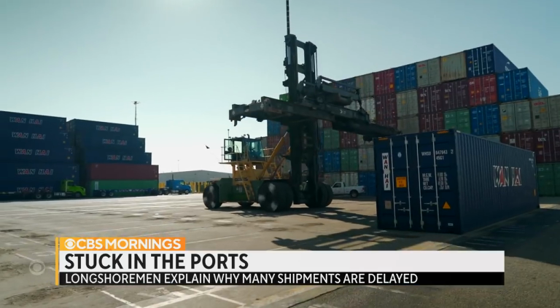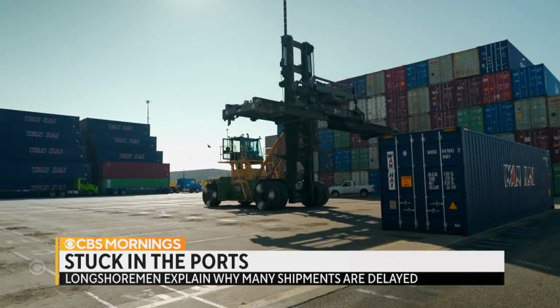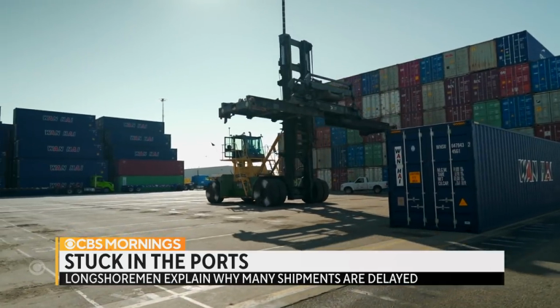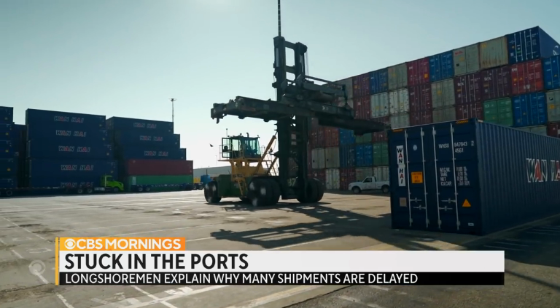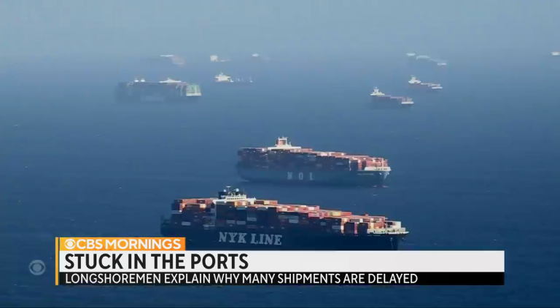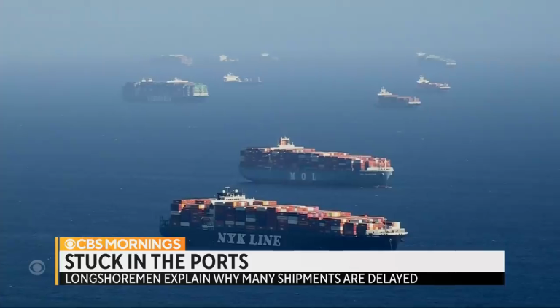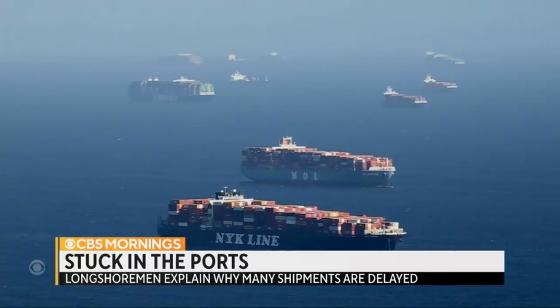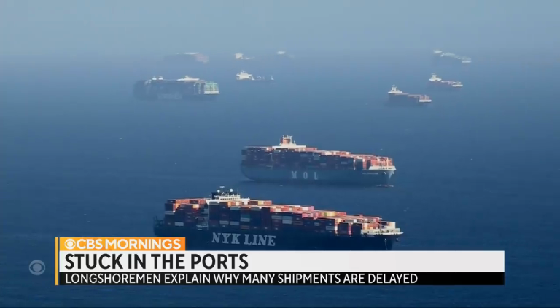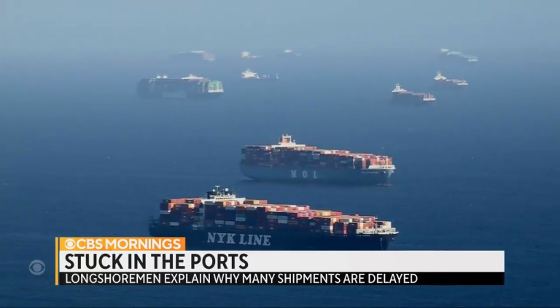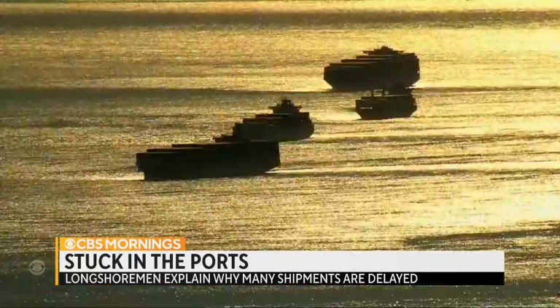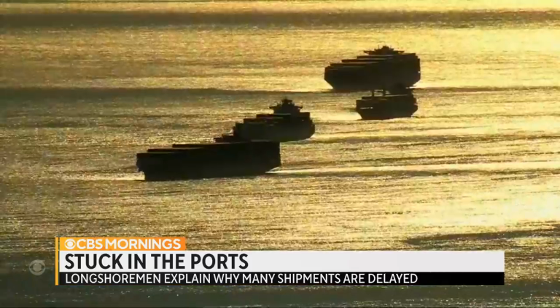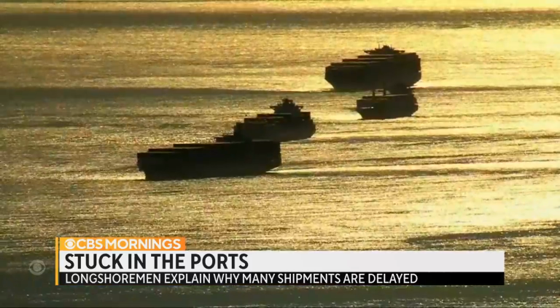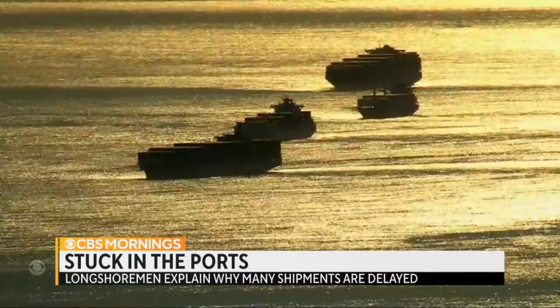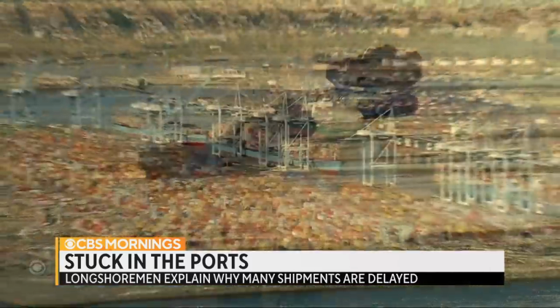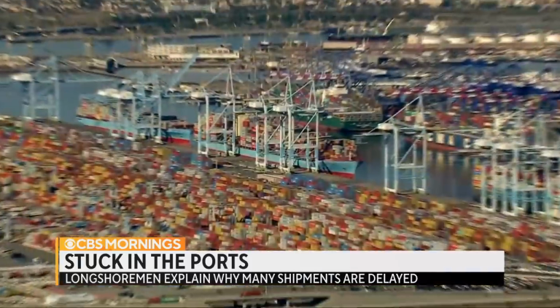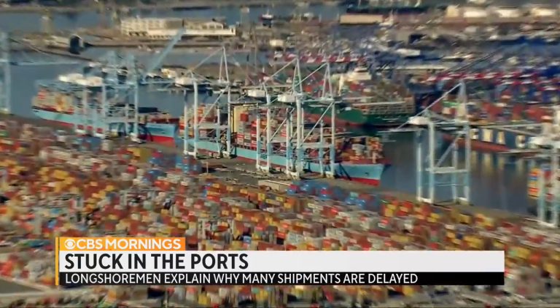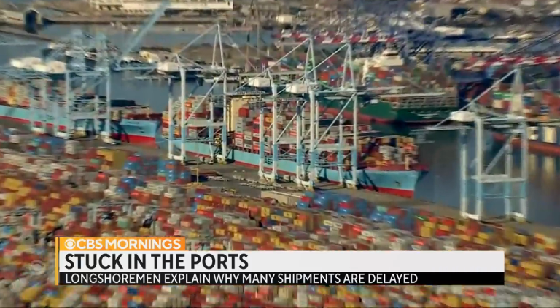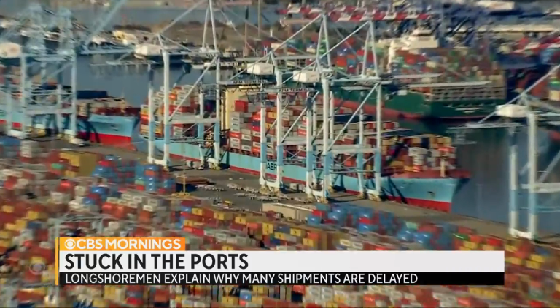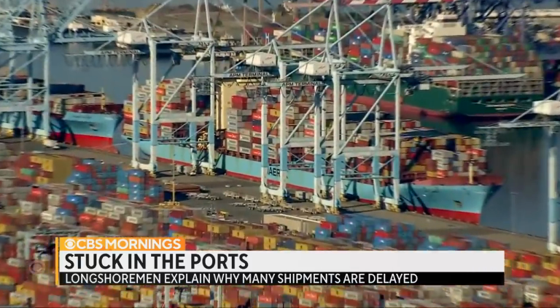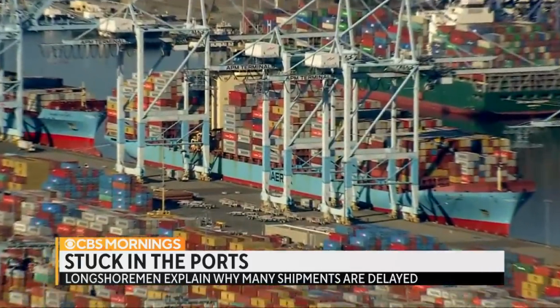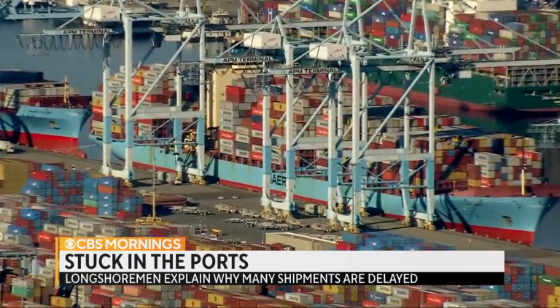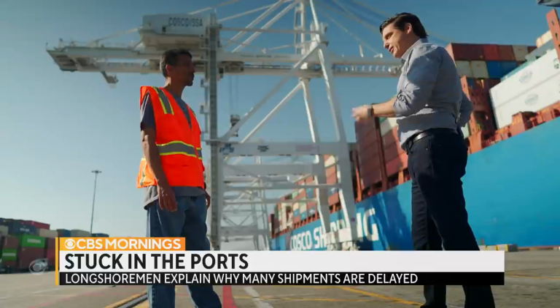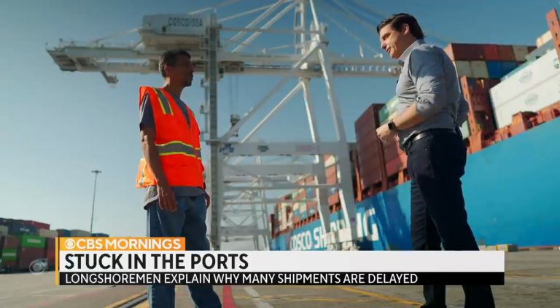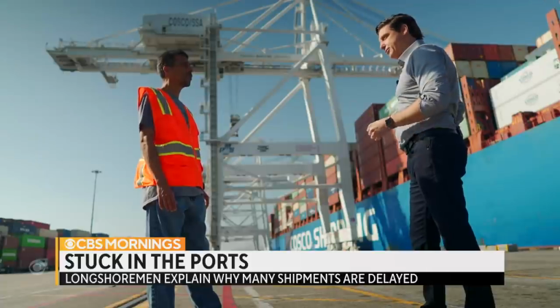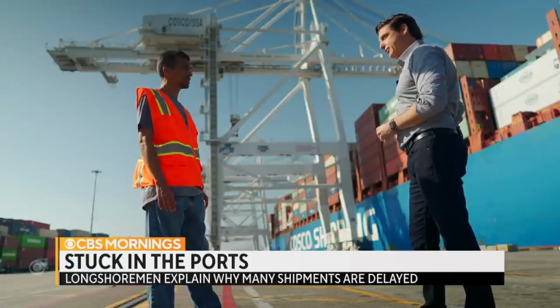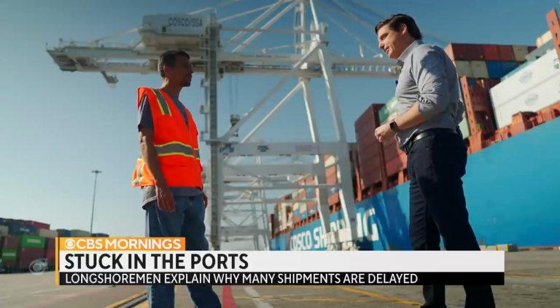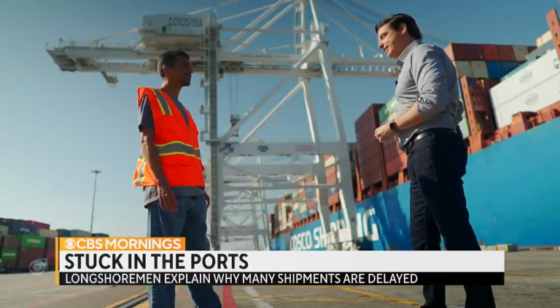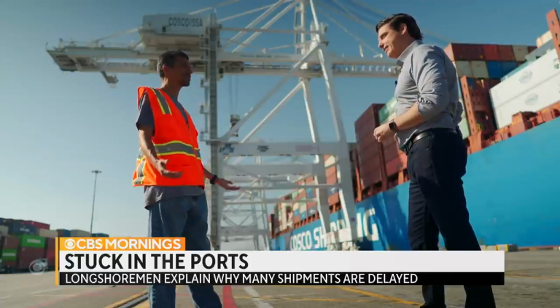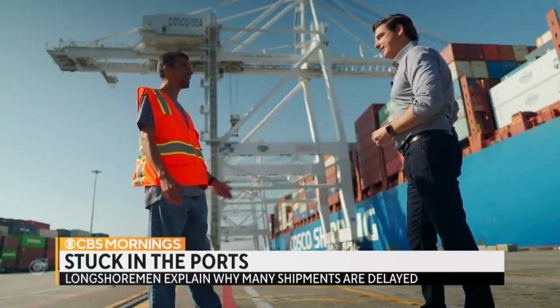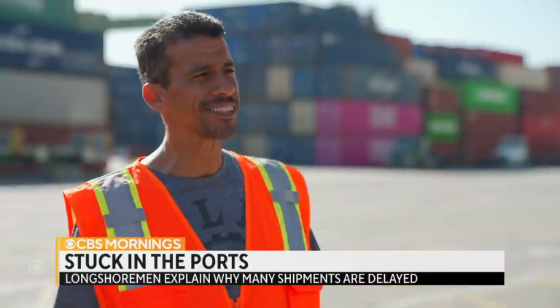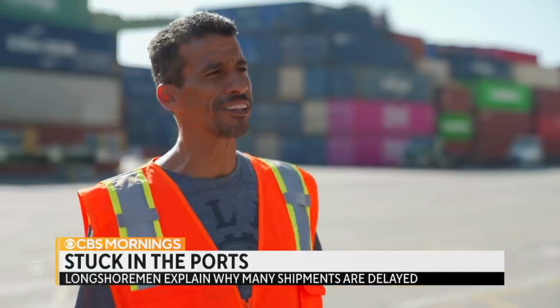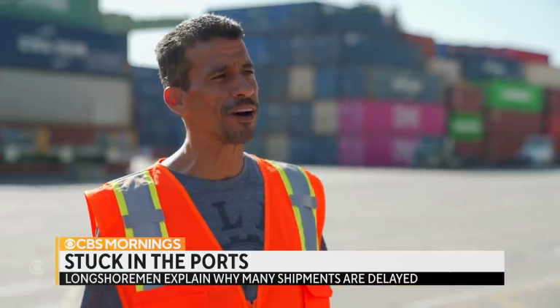Increased consumer spending during the pandemic led to even more imports clogging up the ports. Do you guys take pride in the amount of containers you can move? Oh, definitely. It's like a game. It's a challenge. It's fun.